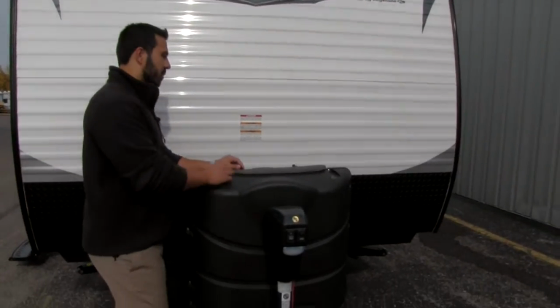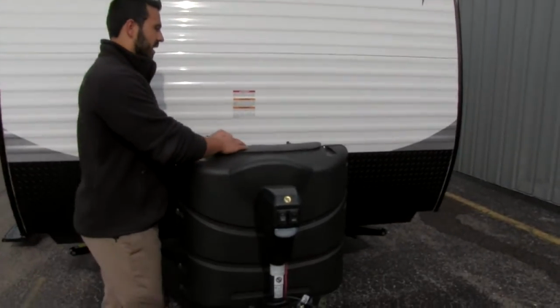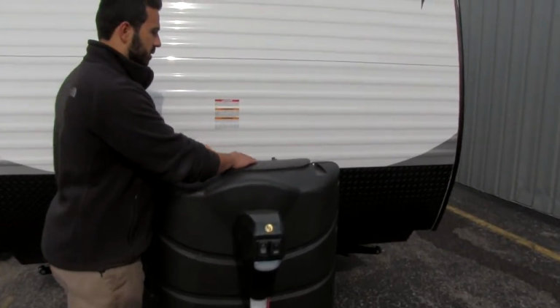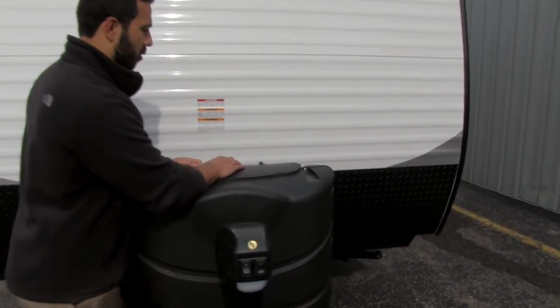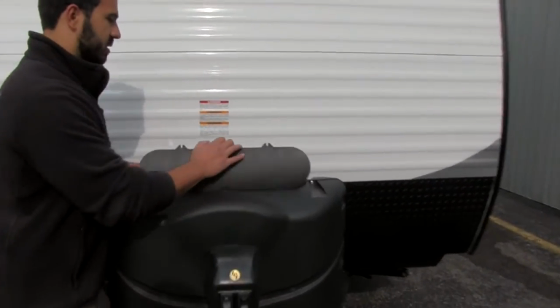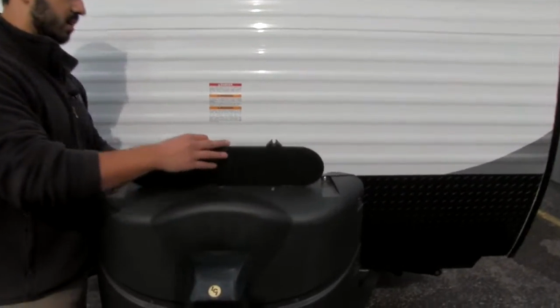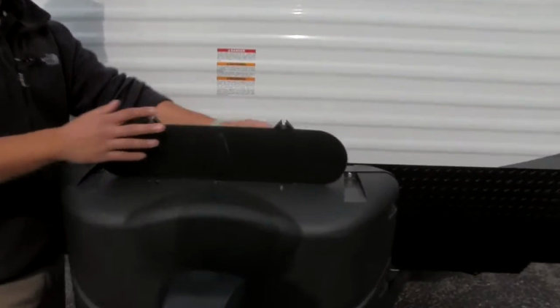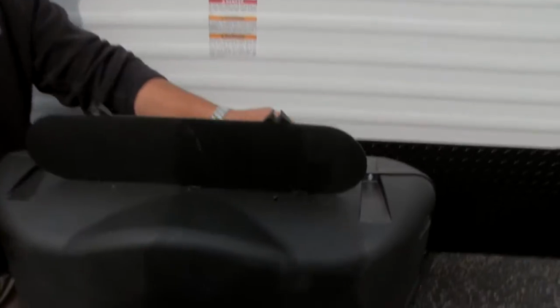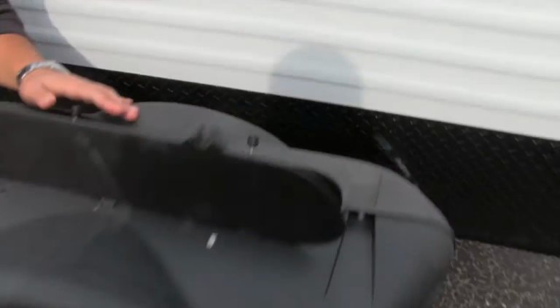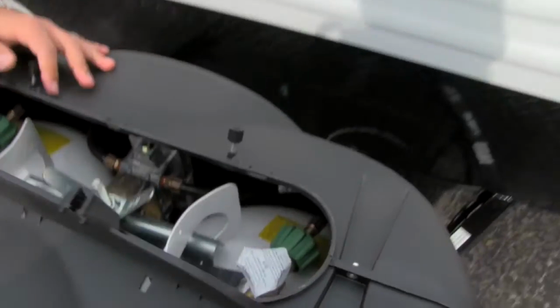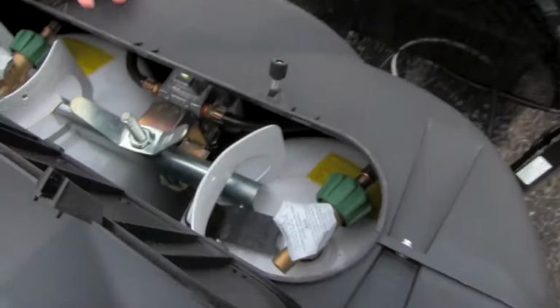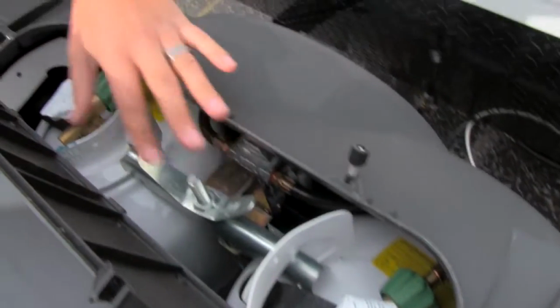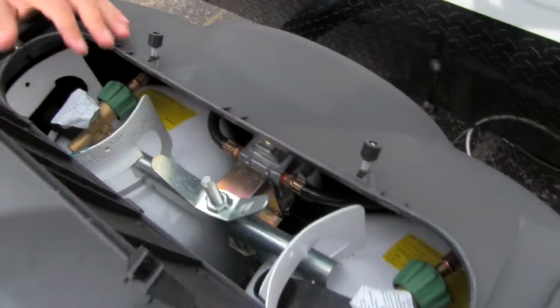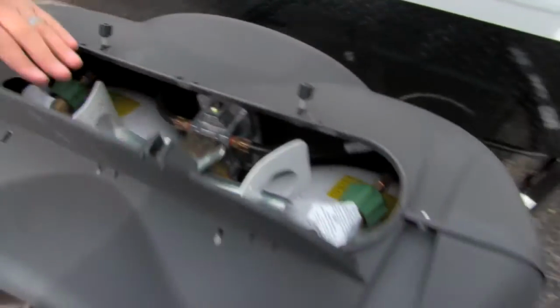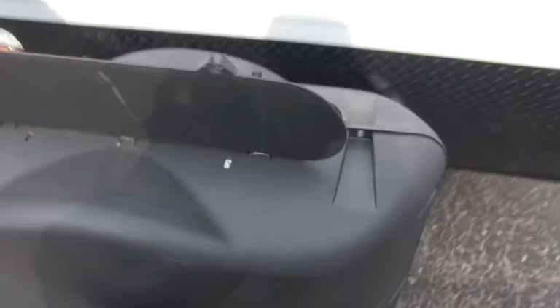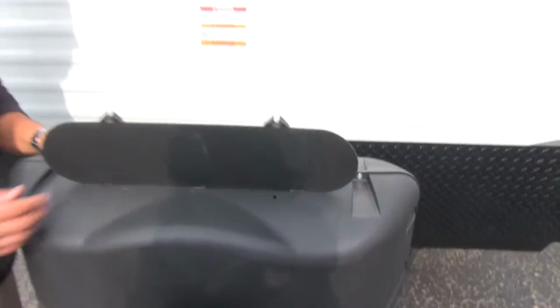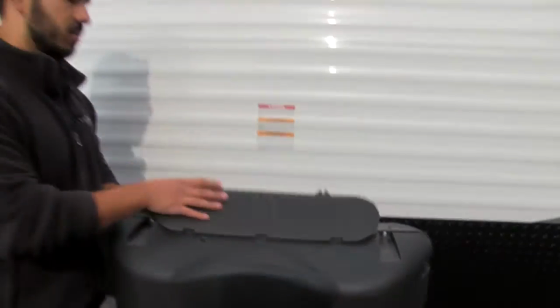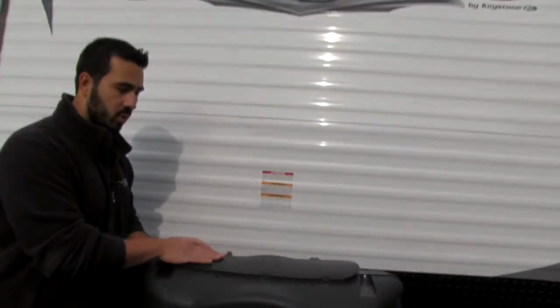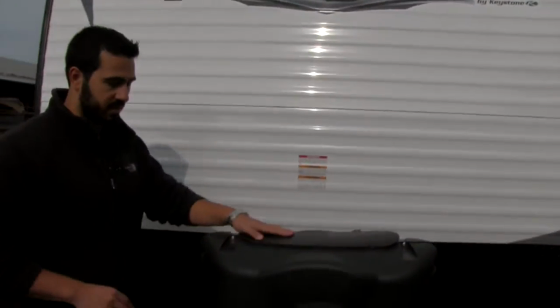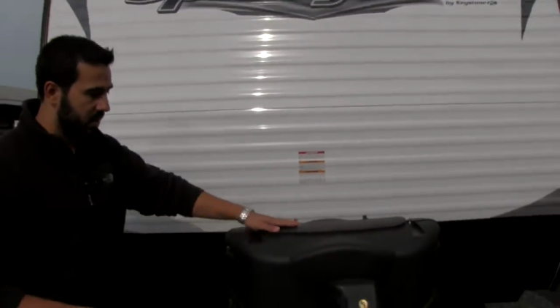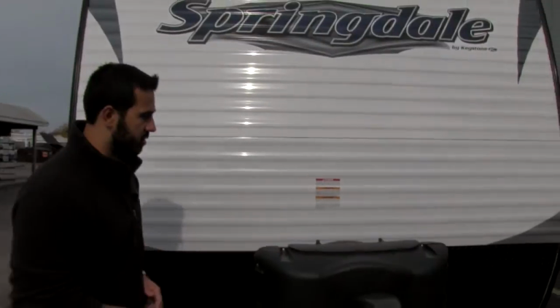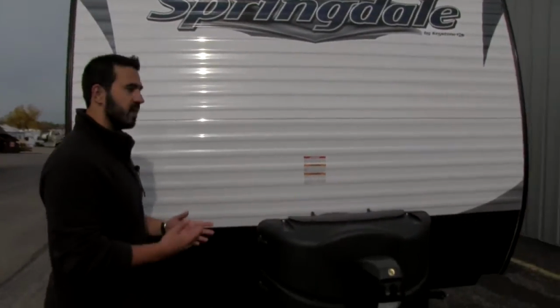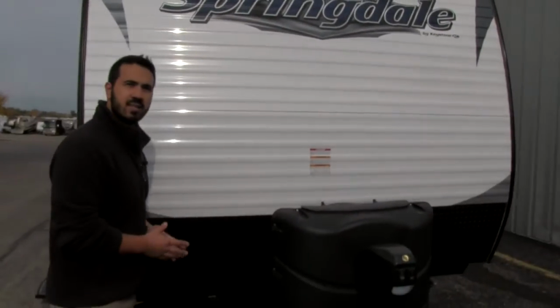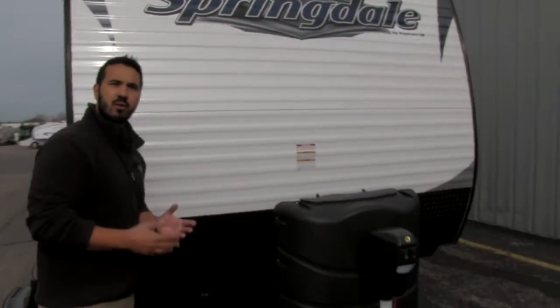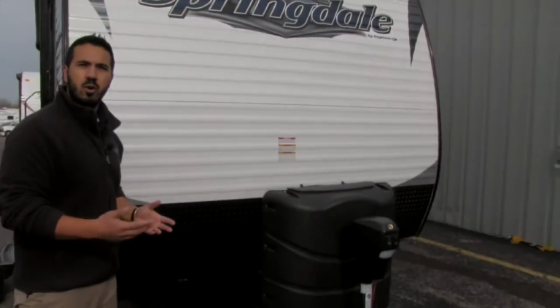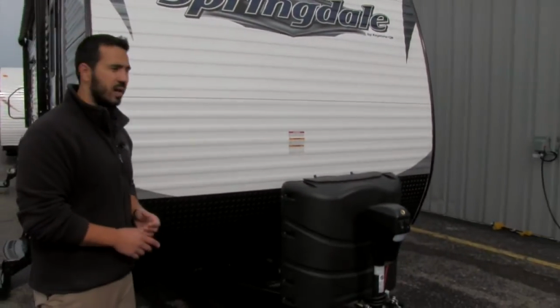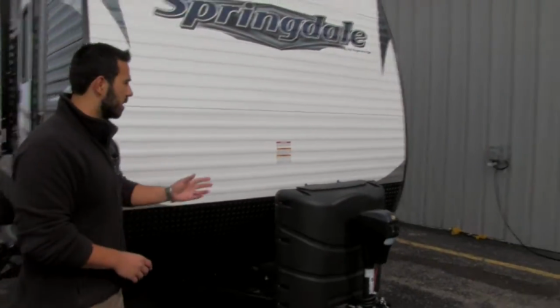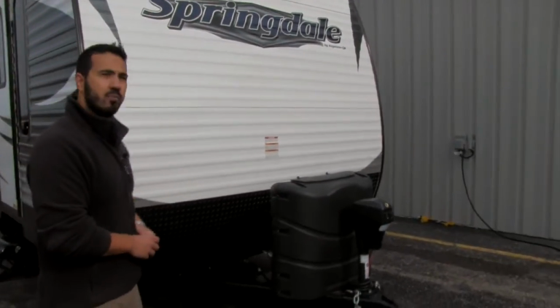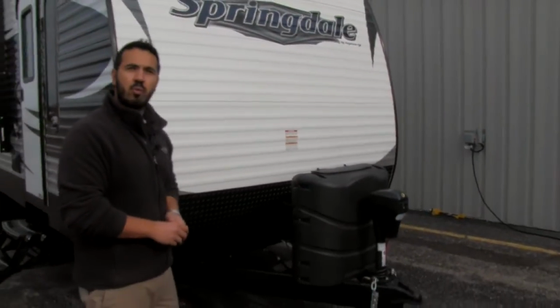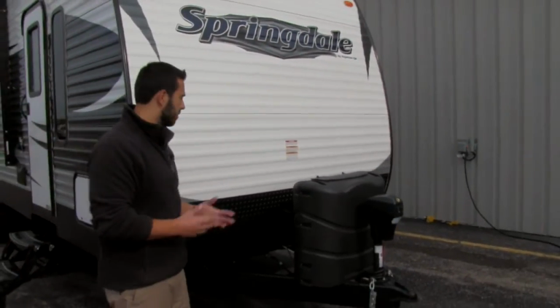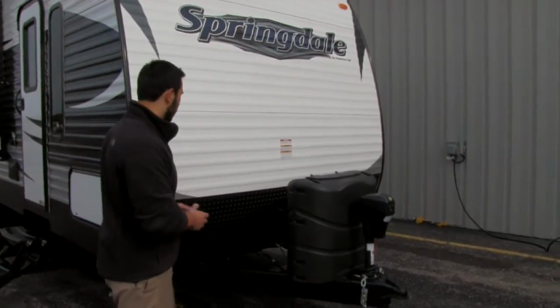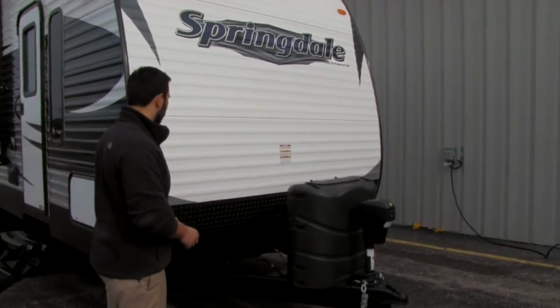Right behind that is going to be our propane tank cover, with nice easy thumb screws. We lift that open and you'll see it comes with two 30-pound propane tanks, which is fantastic. If you ever go boondocking, you're going to have plenty of propane for heat and cooking.